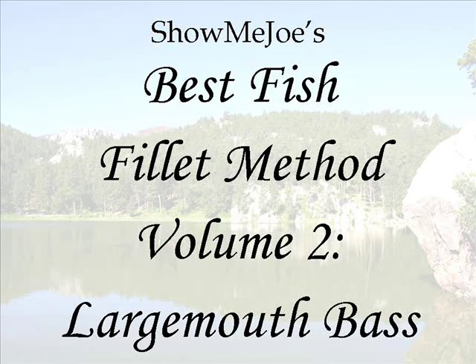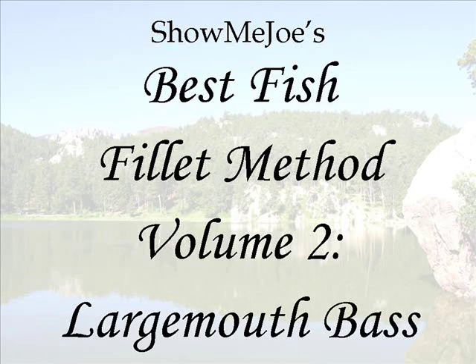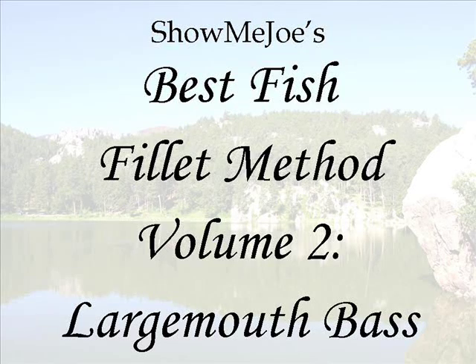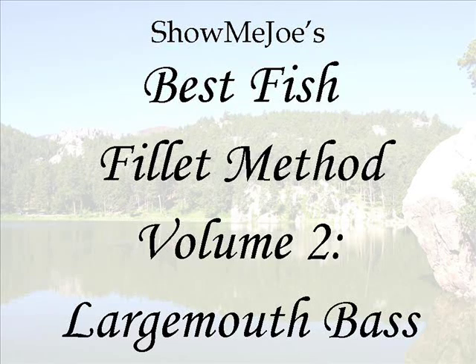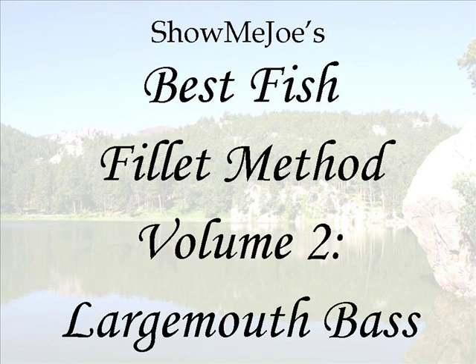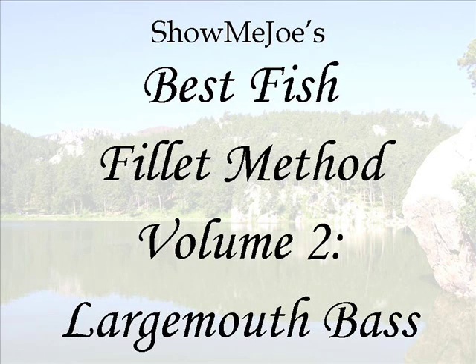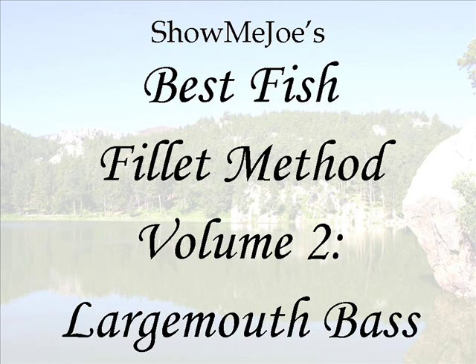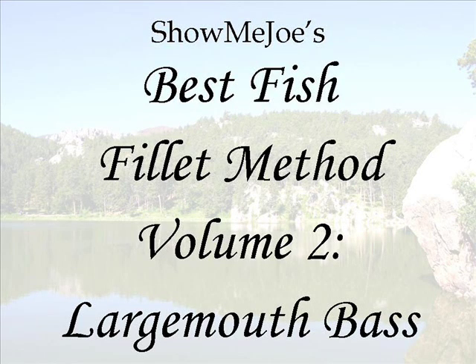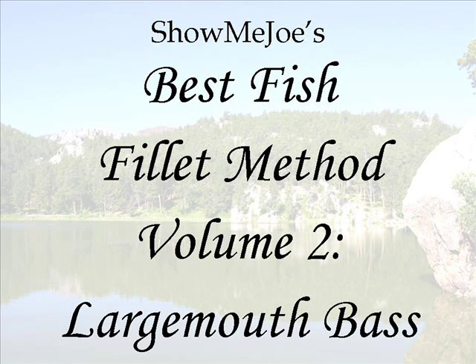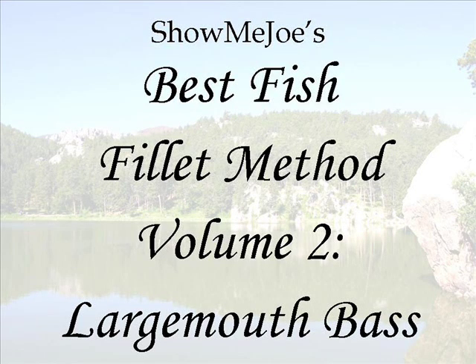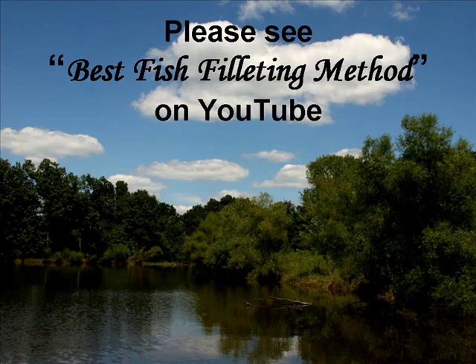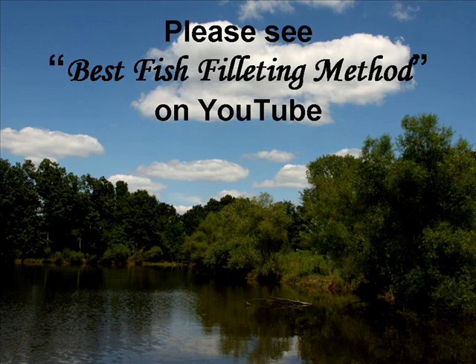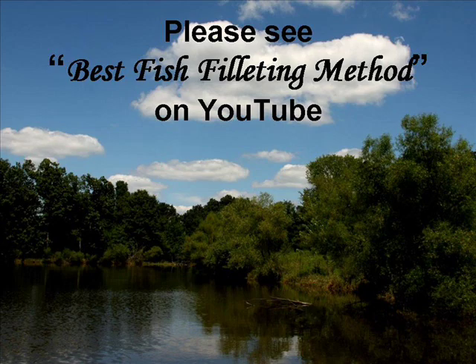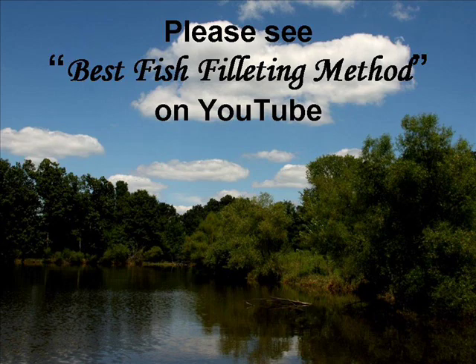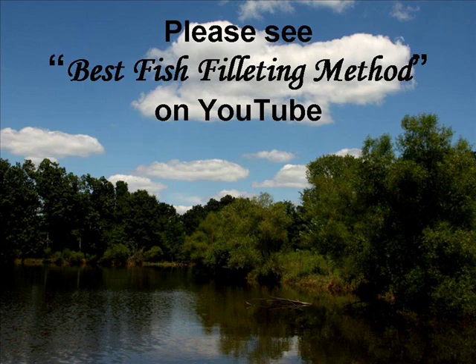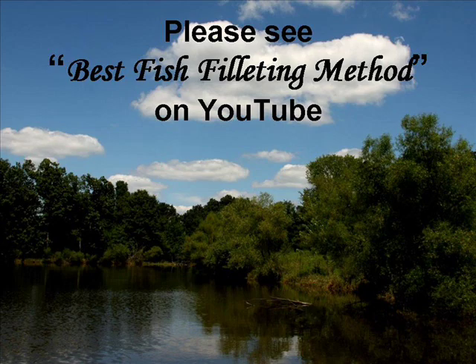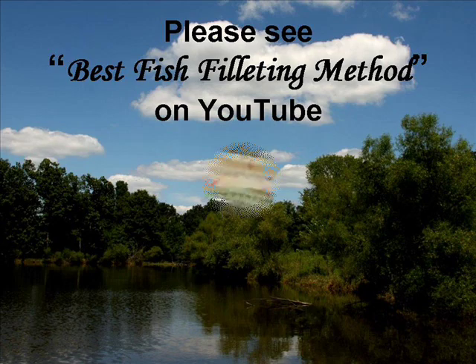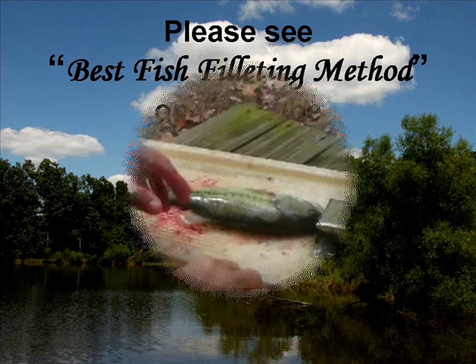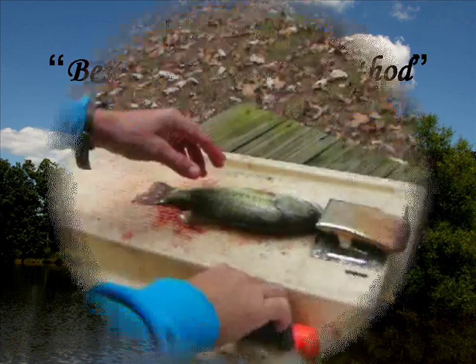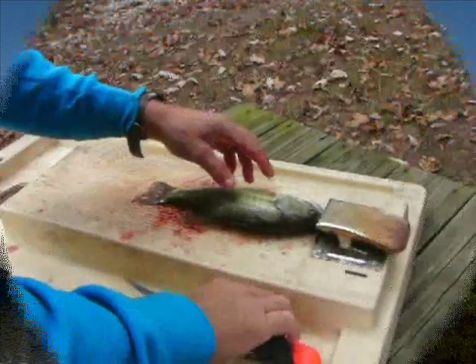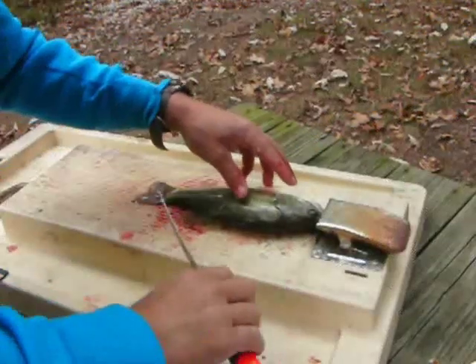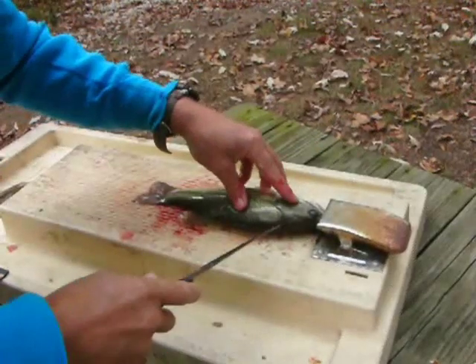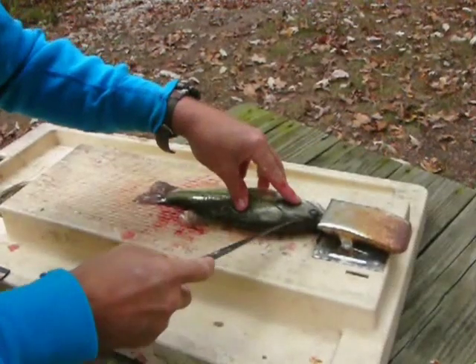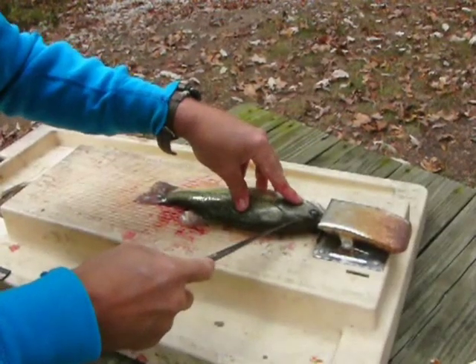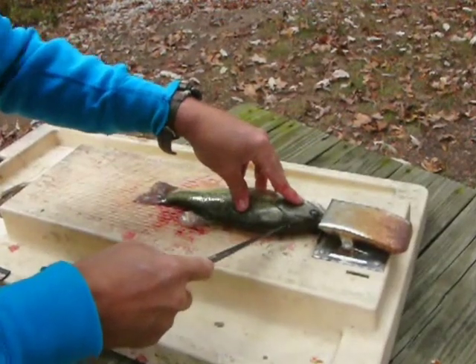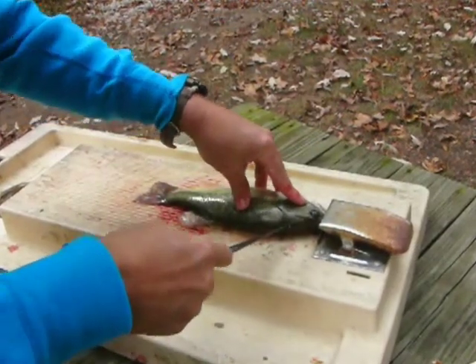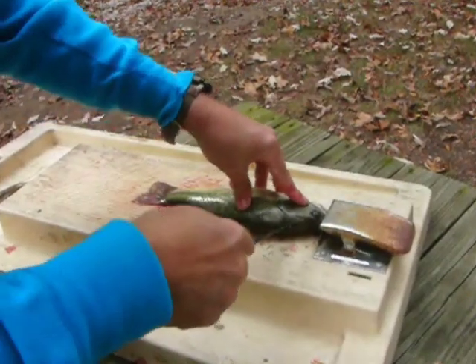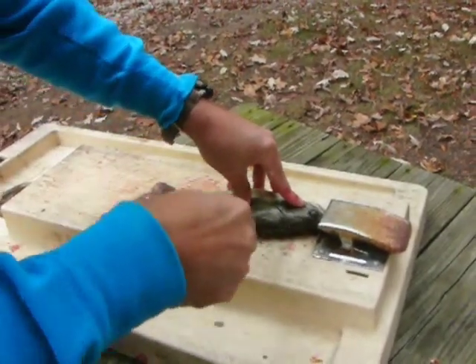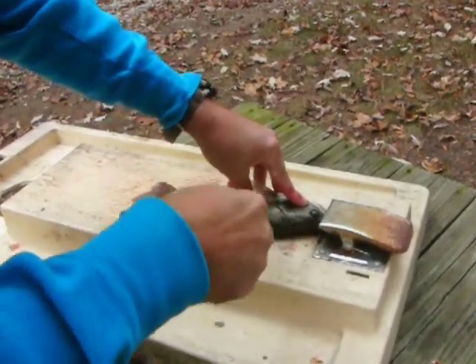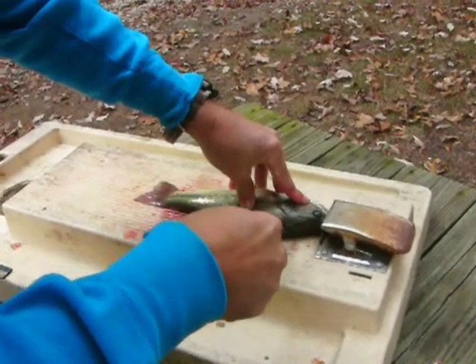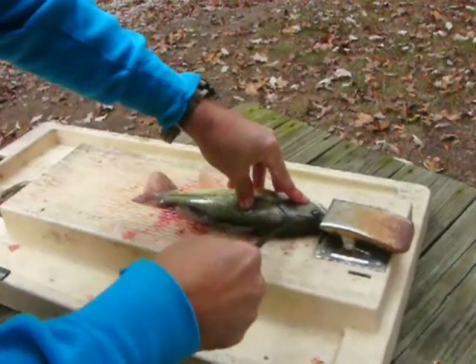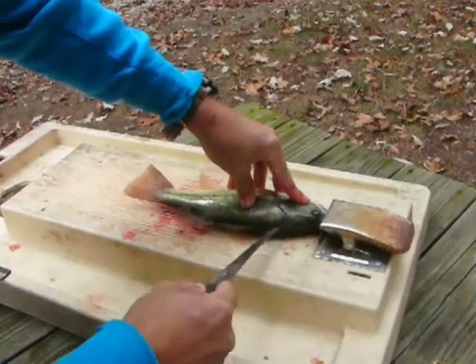Welcome to my video on how to fillet the largemouth bass. This is a follow-up to my previous video on basic filleting technique.